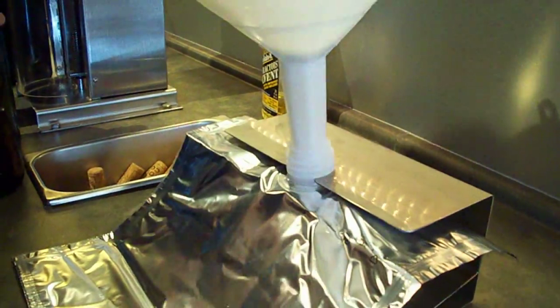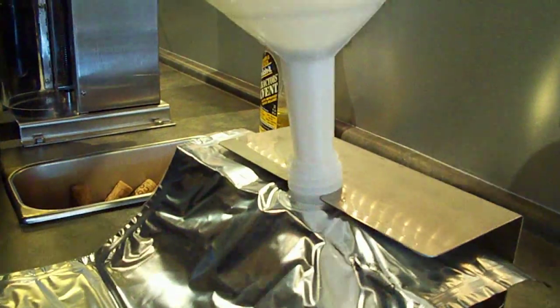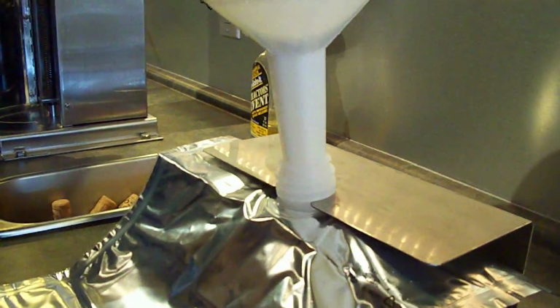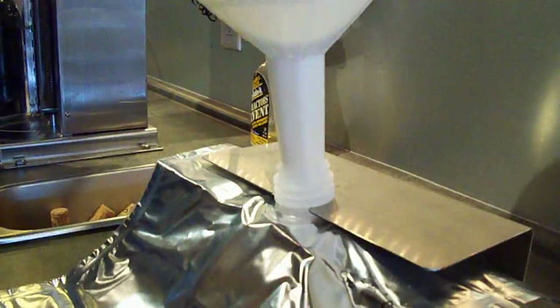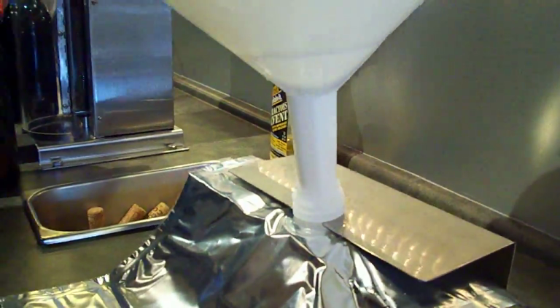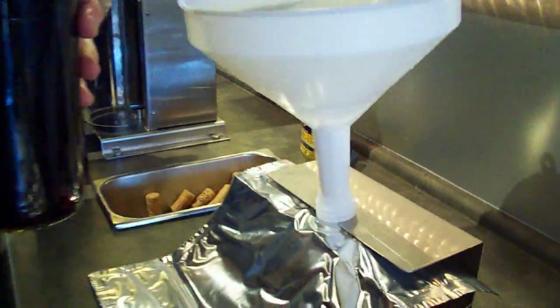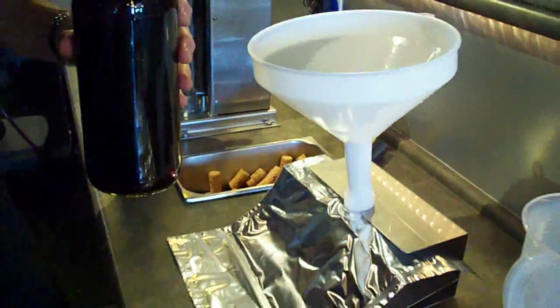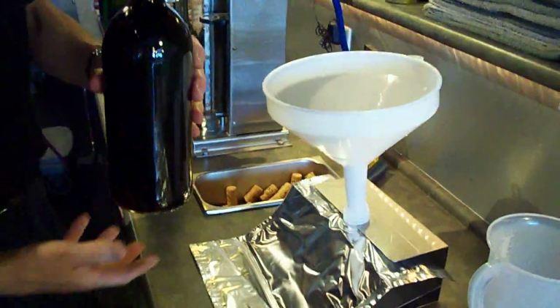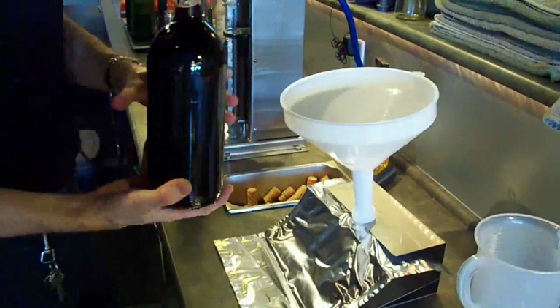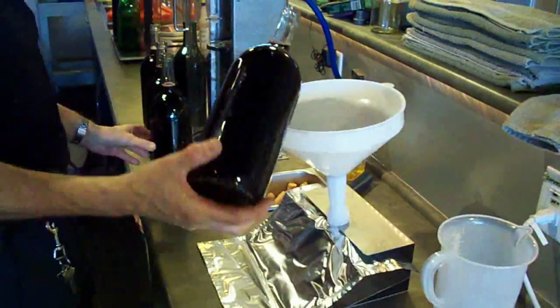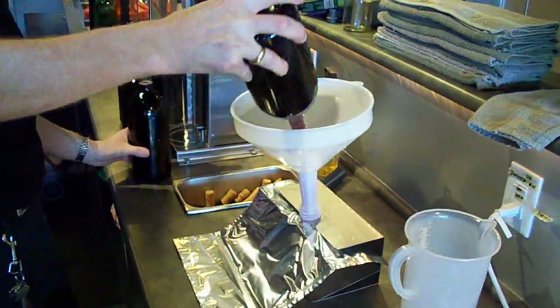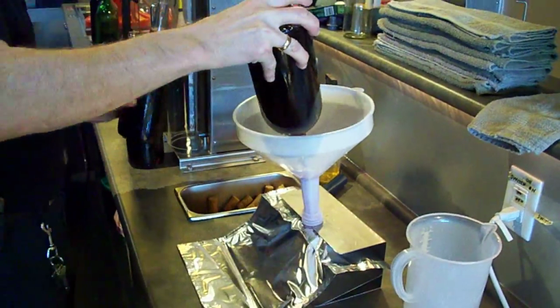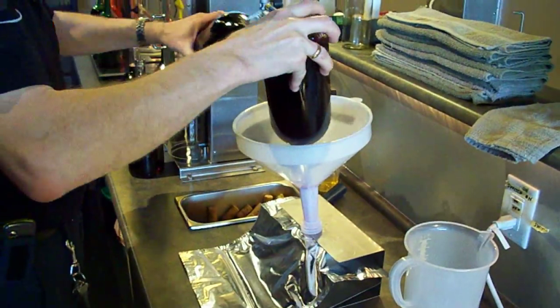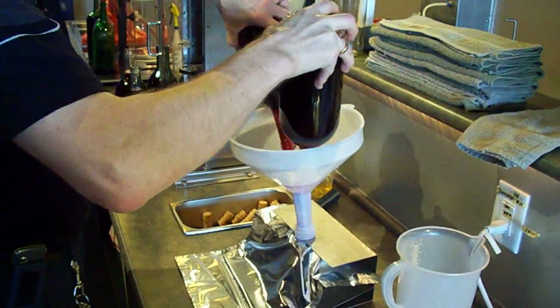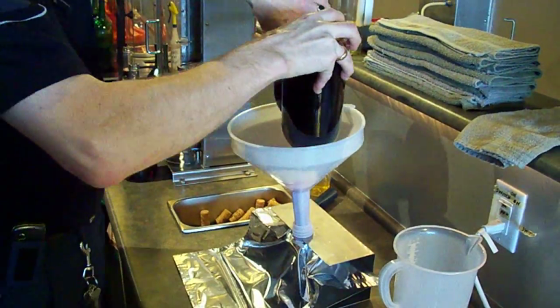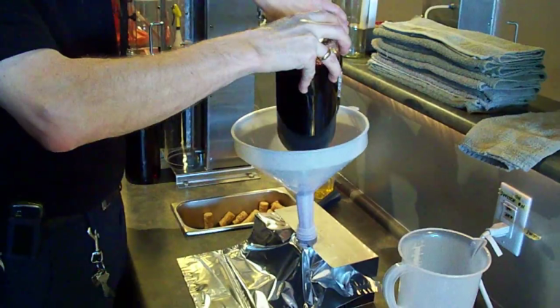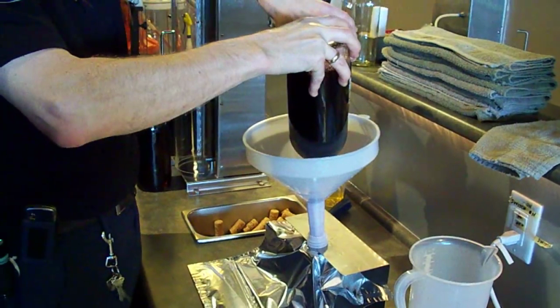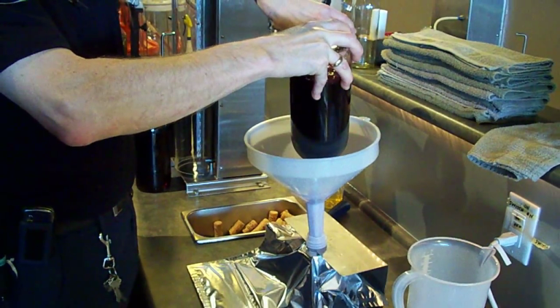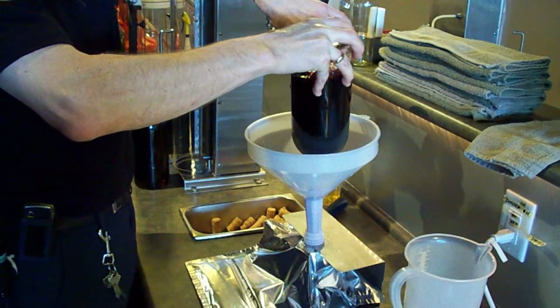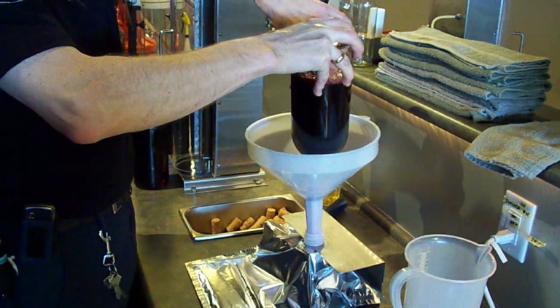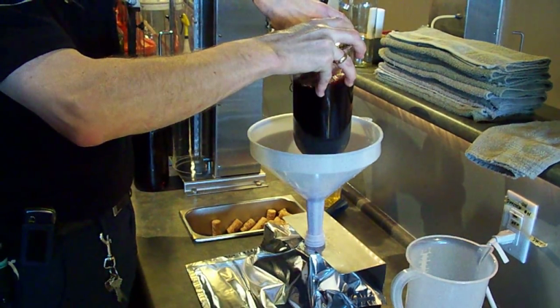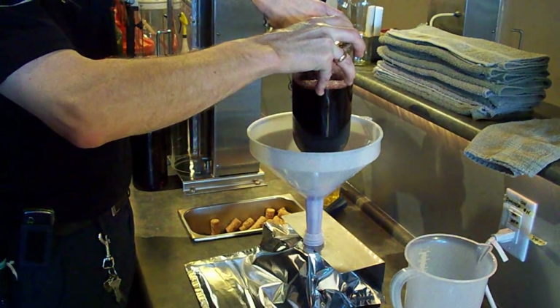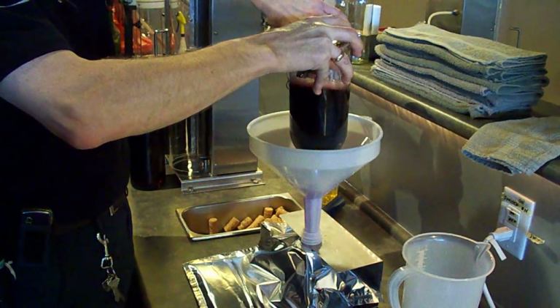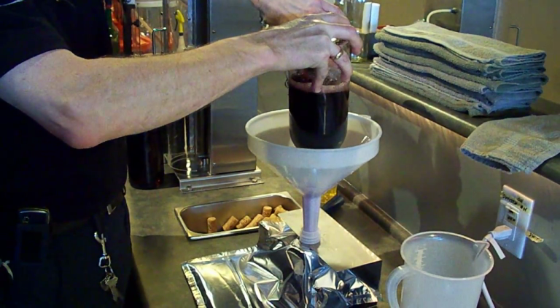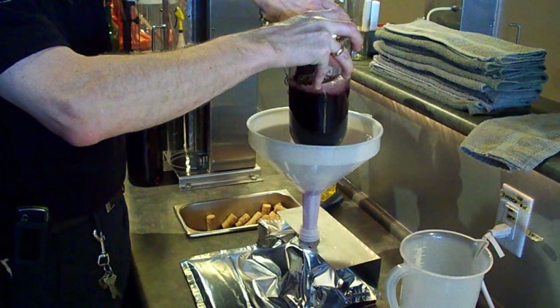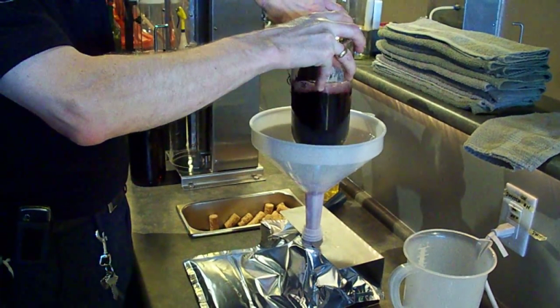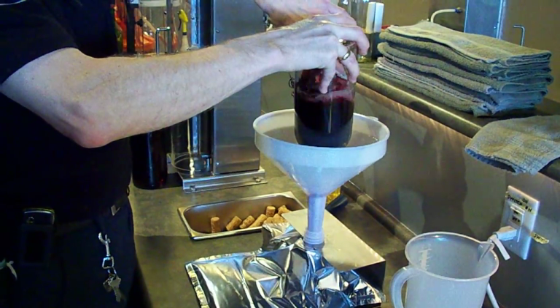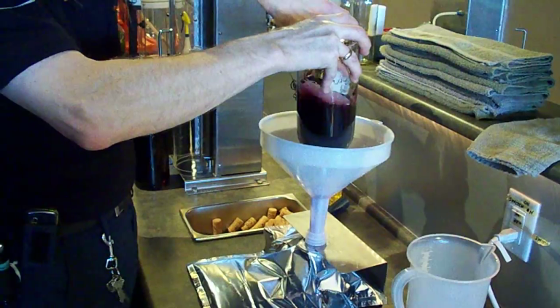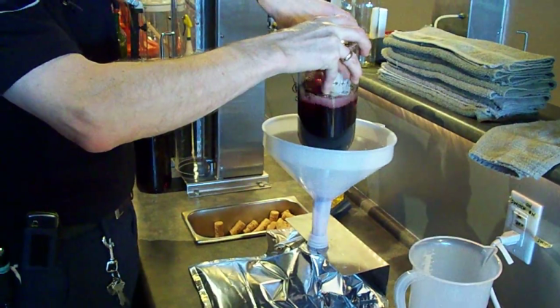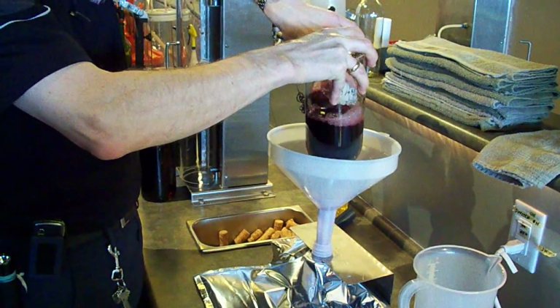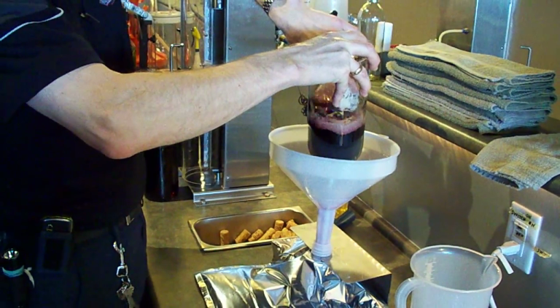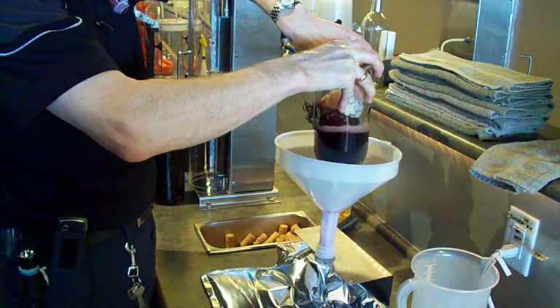Then we take three one-and-a-half liter bottles of wine and pour them in. Try and get the bottle down as low as possible in the neck of the funnel so that it doesn't splash and we get a minimal amount of exposure to air.